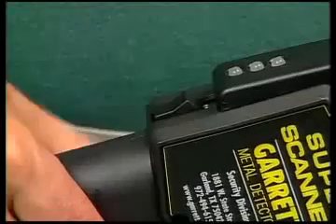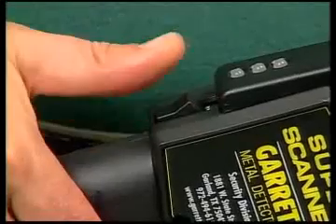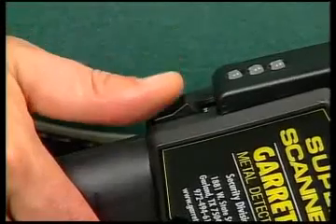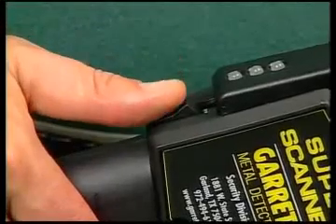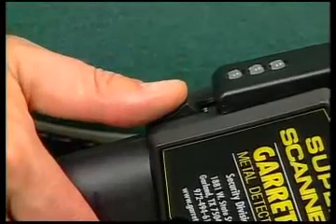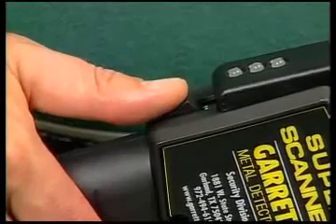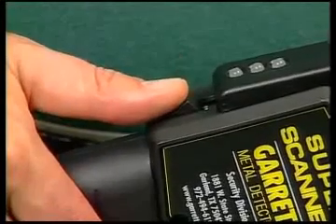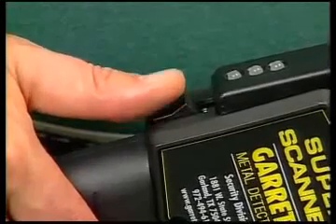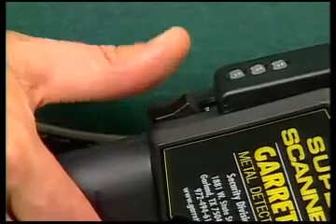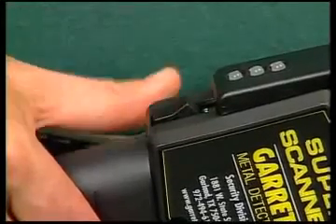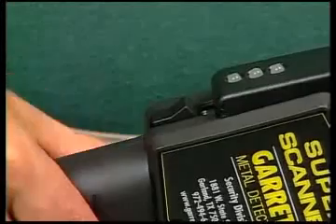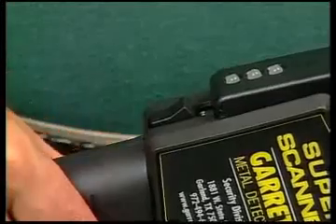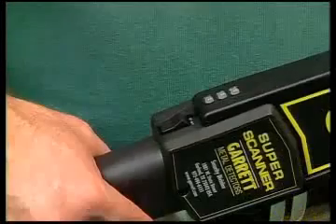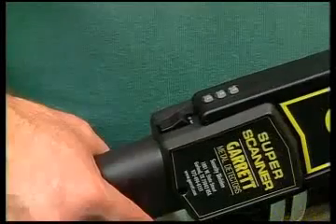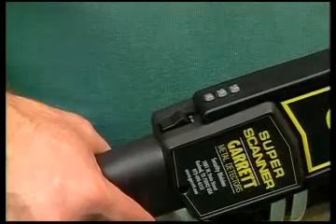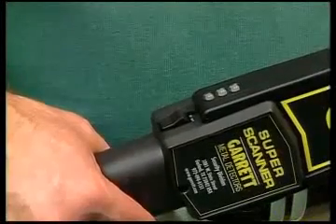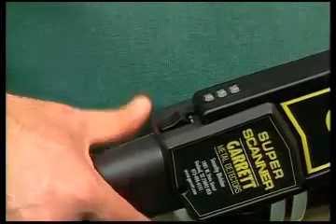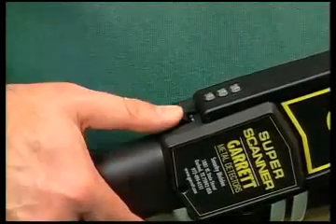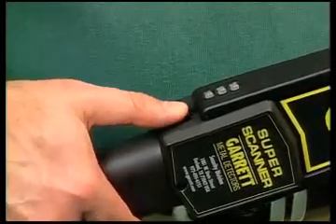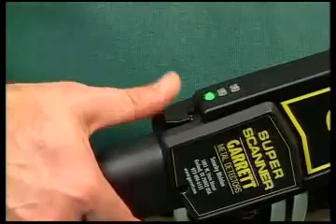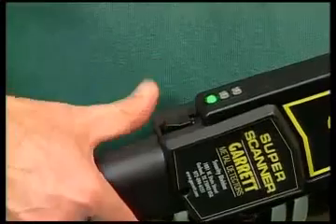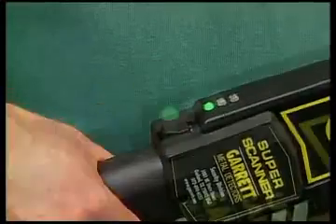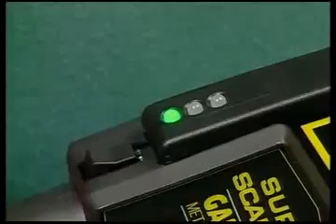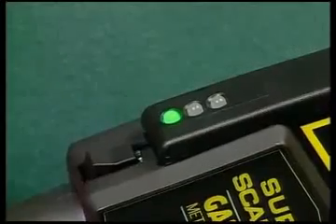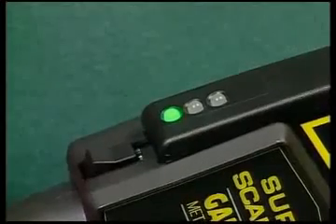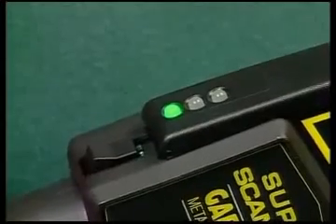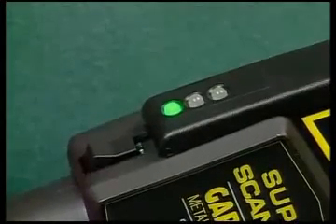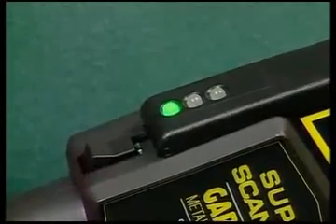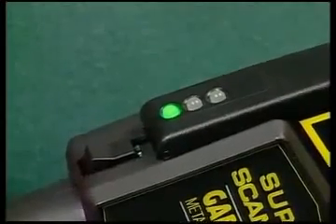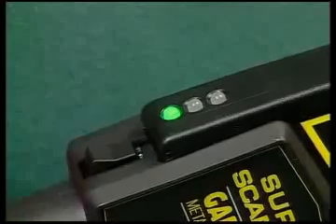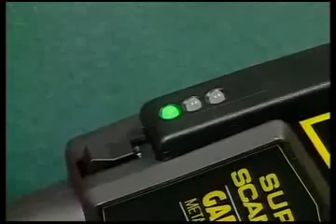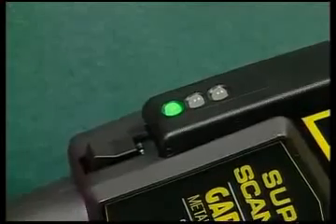The power switch is located where it can be reached easily with the thumb. When the switch is pressed up, the detector is on. Also, the green alert light located above the on-off switch will illuminate.